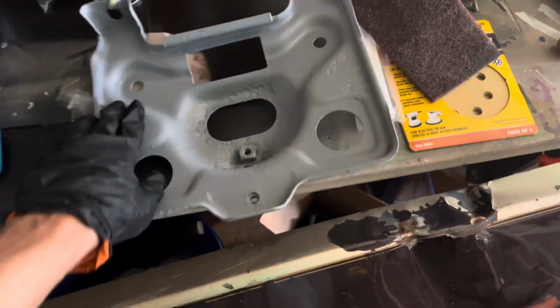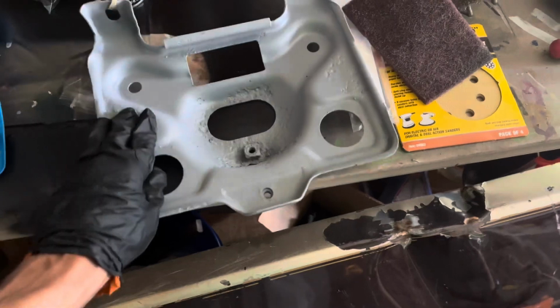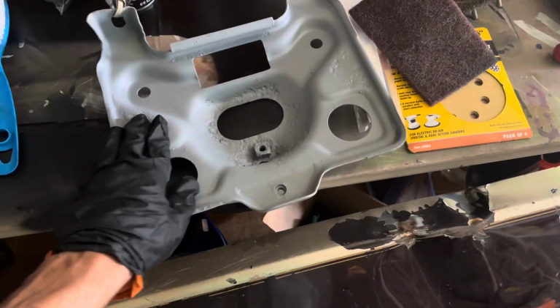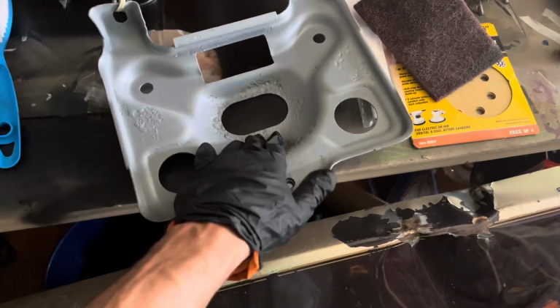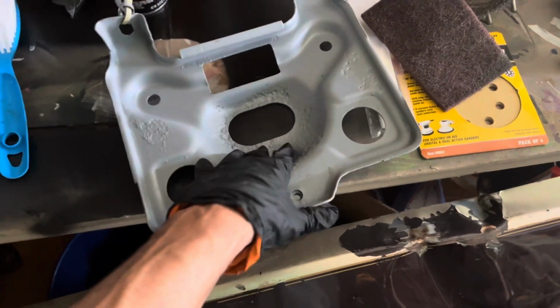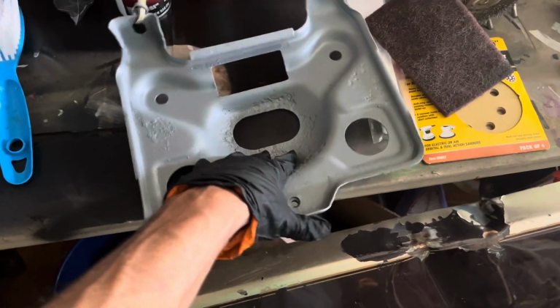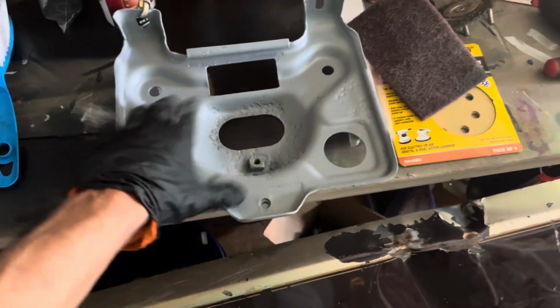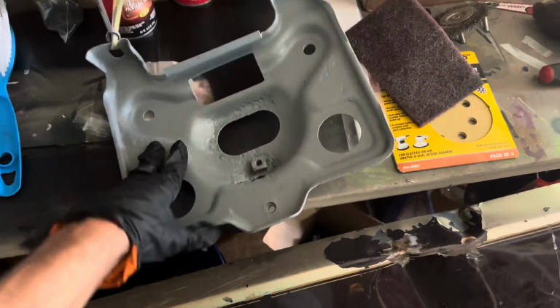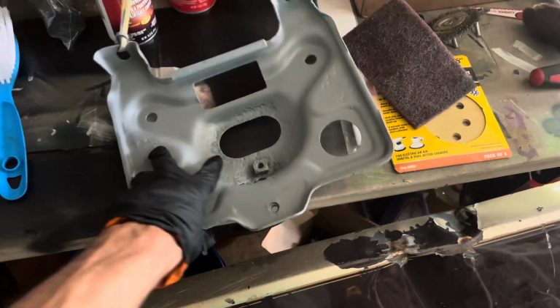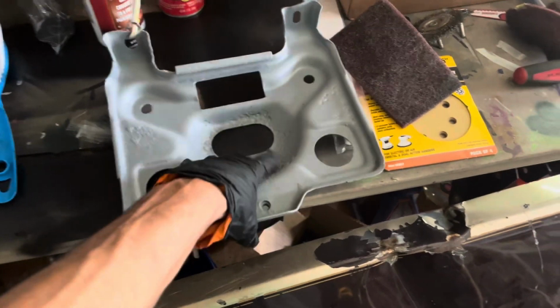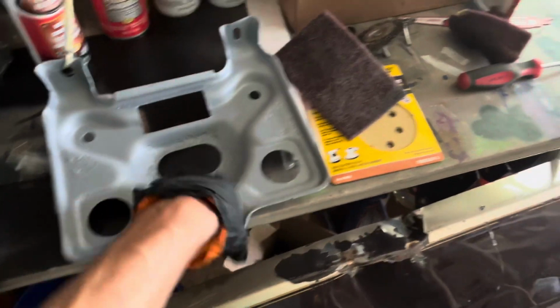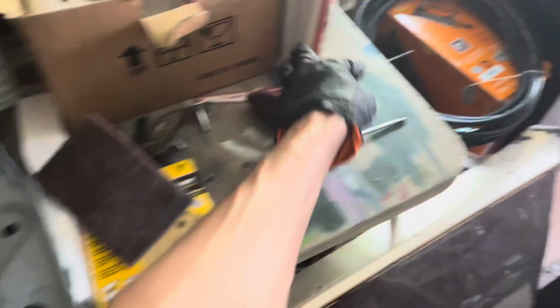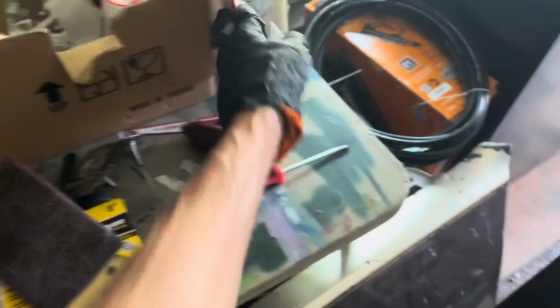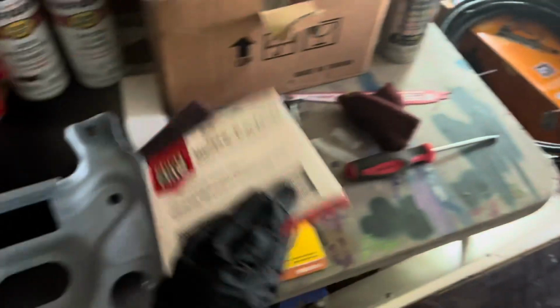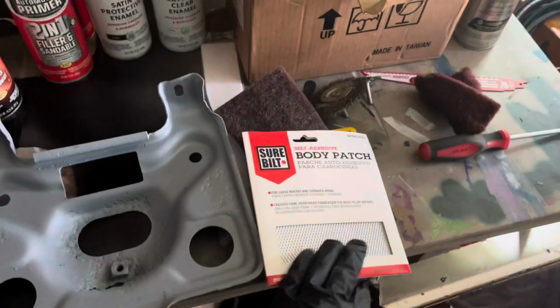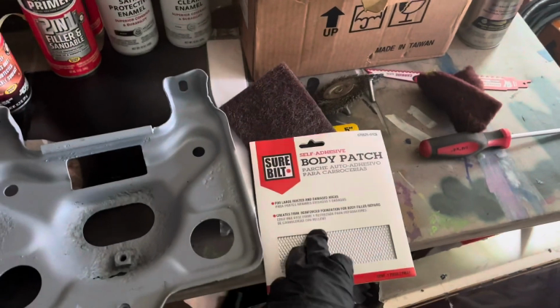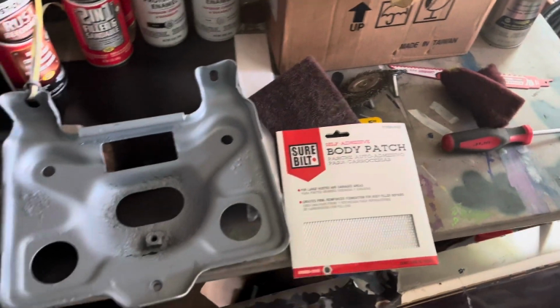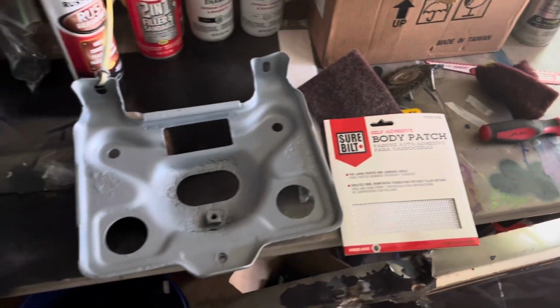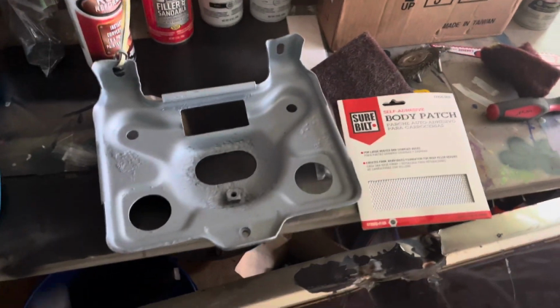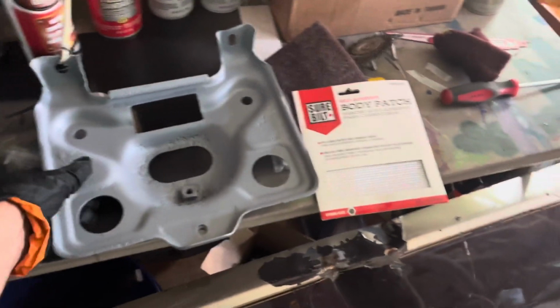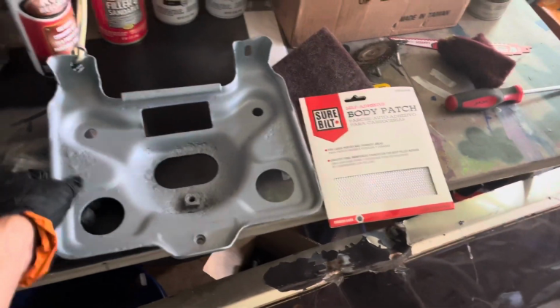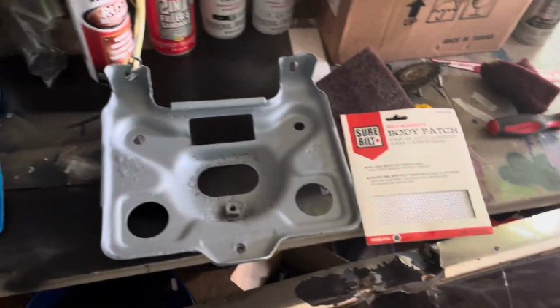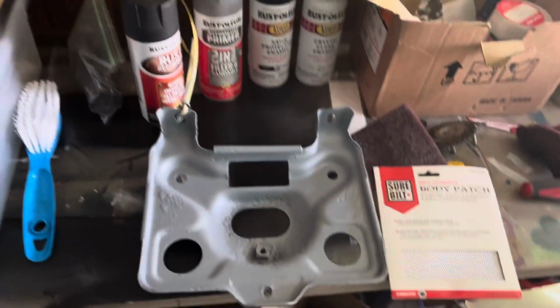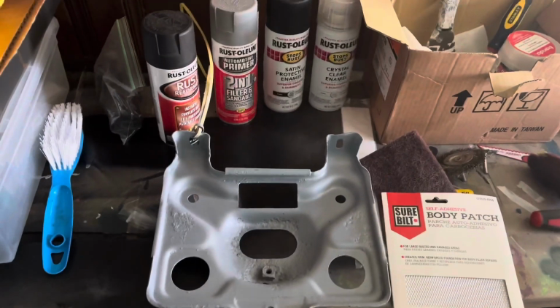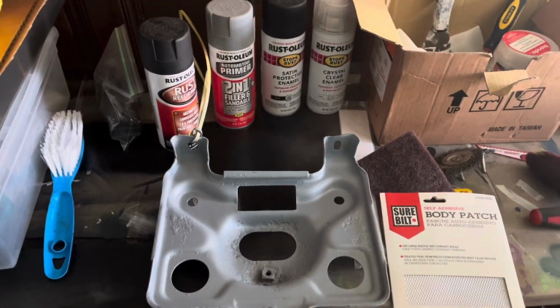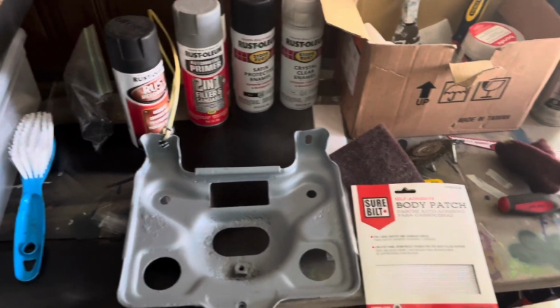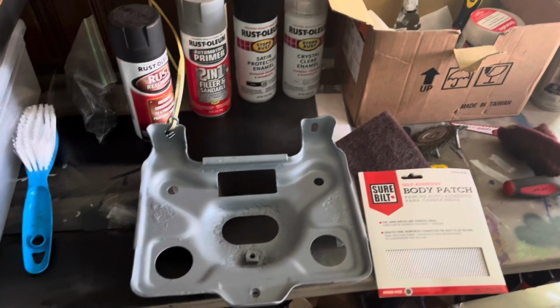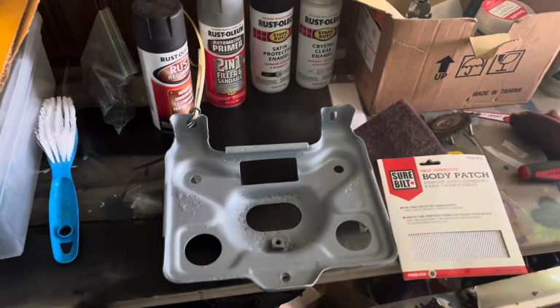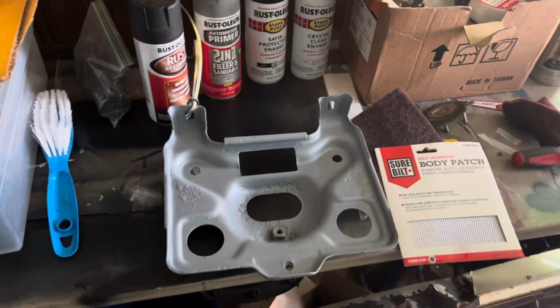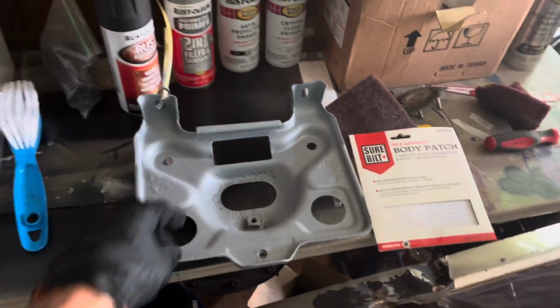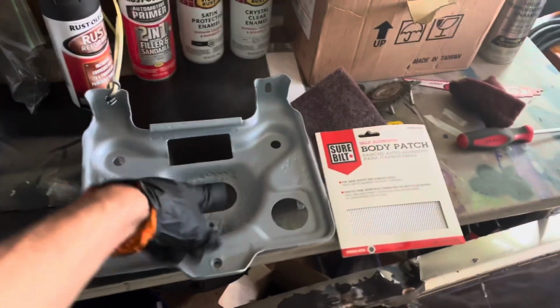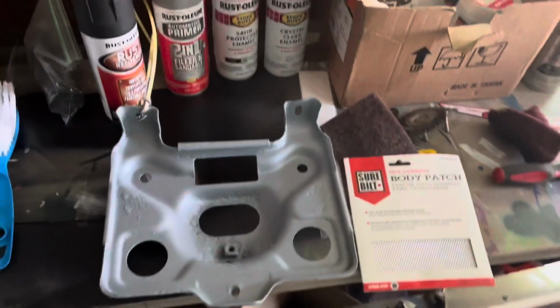And then do some body work on it. Clean it up. Got this body patch going to be adding to that. And then we're going to paint it black. So let me get this cleaned up.